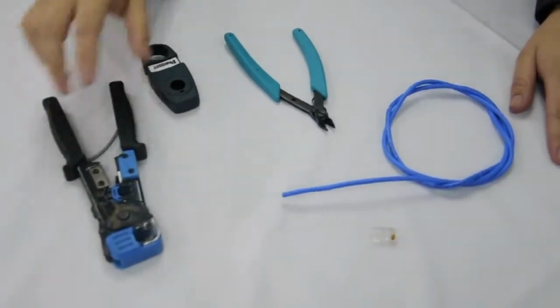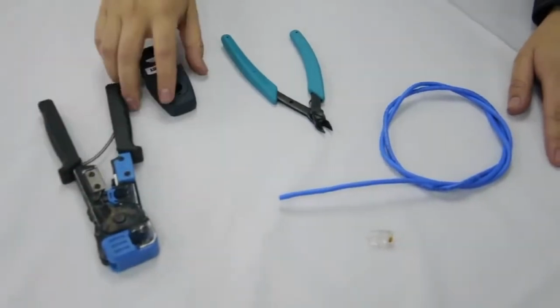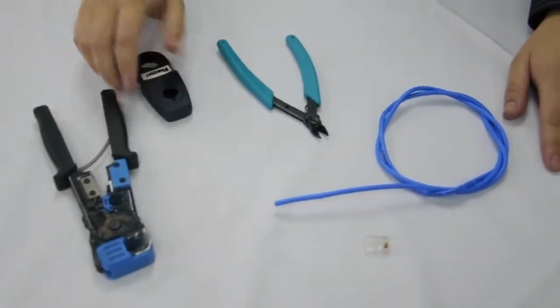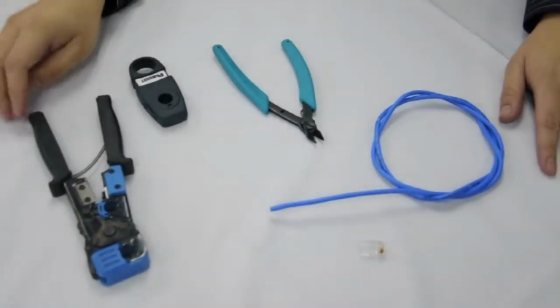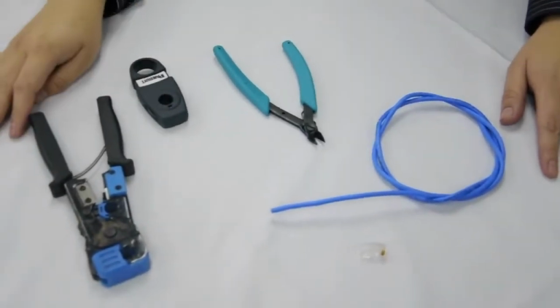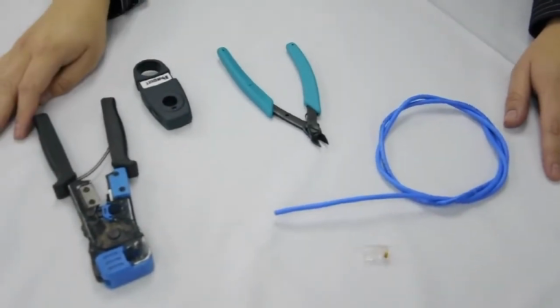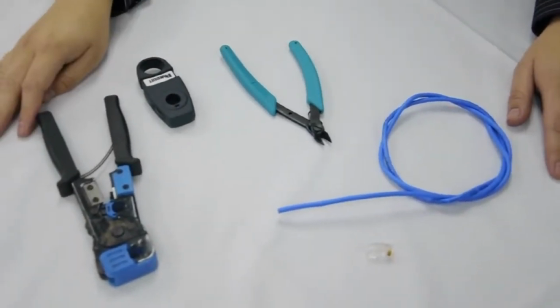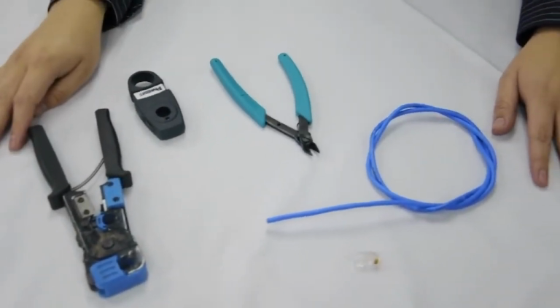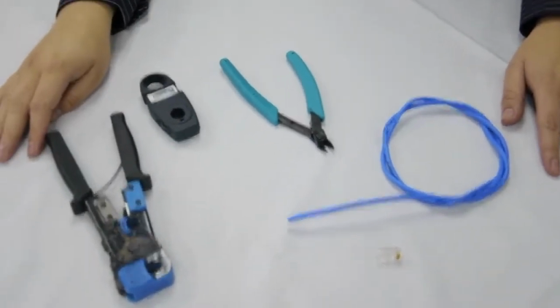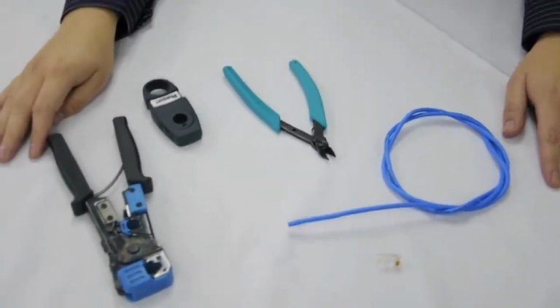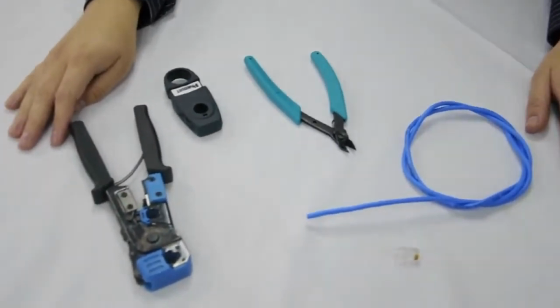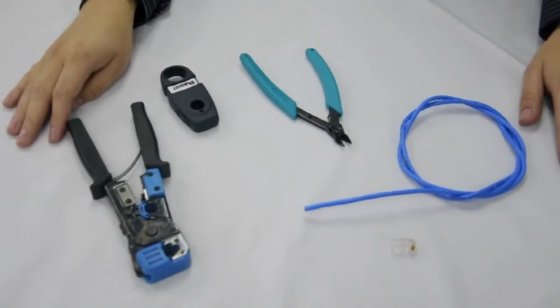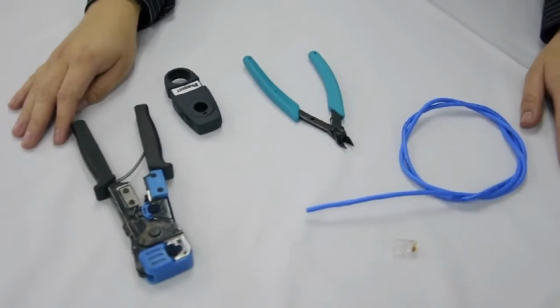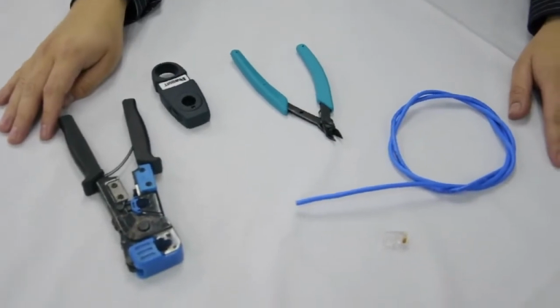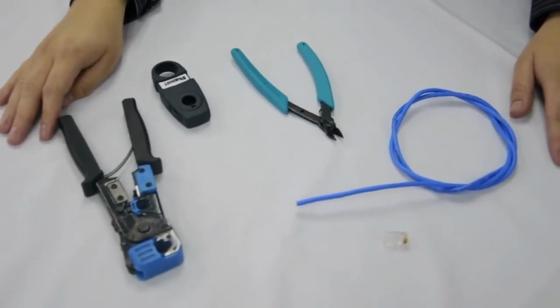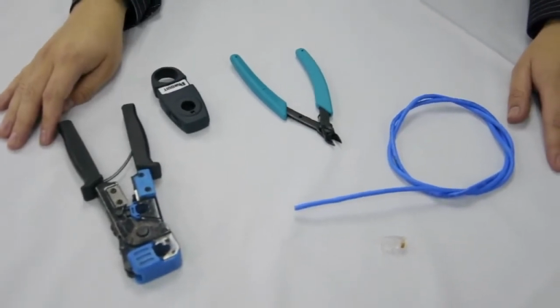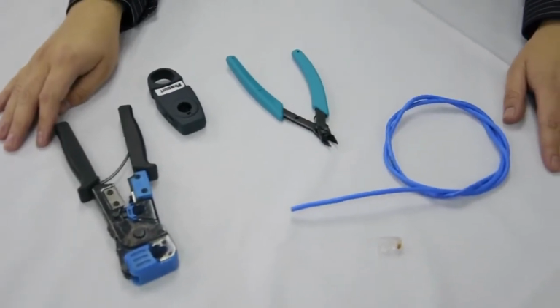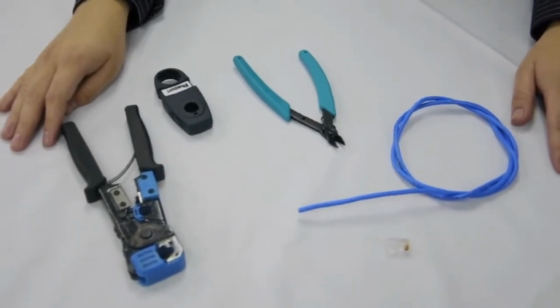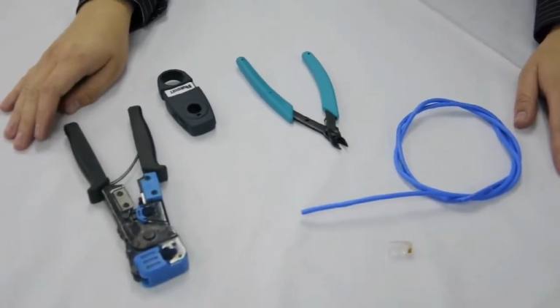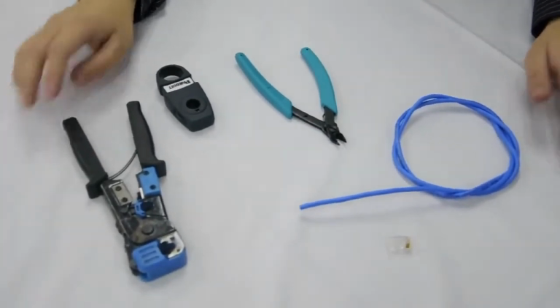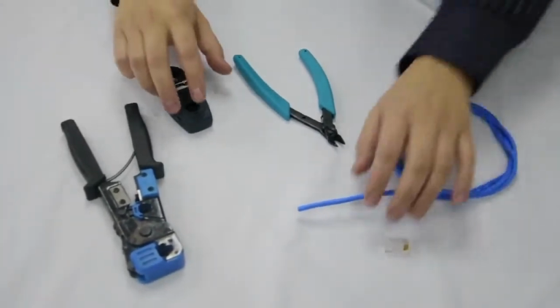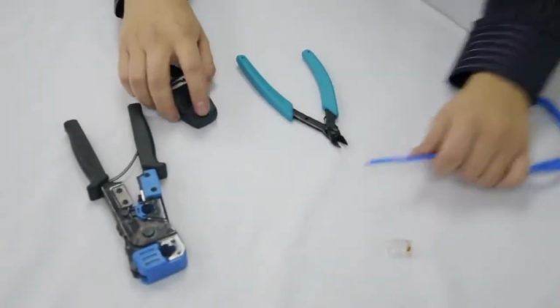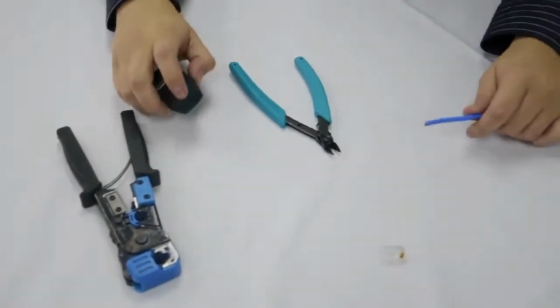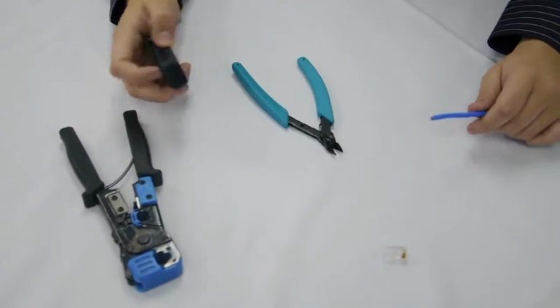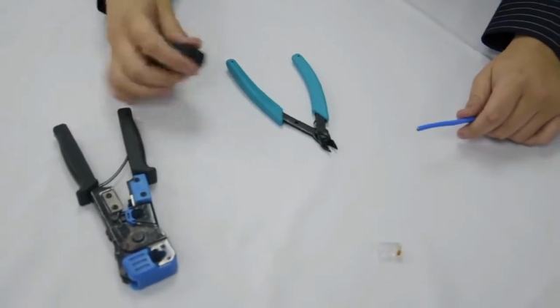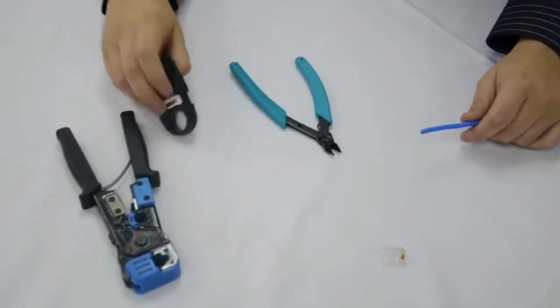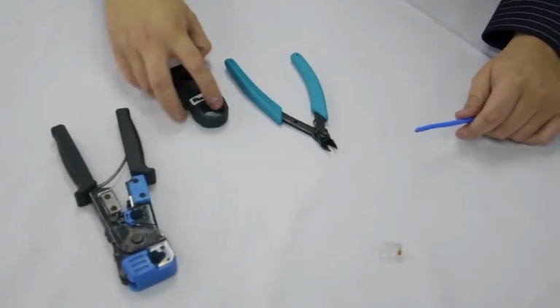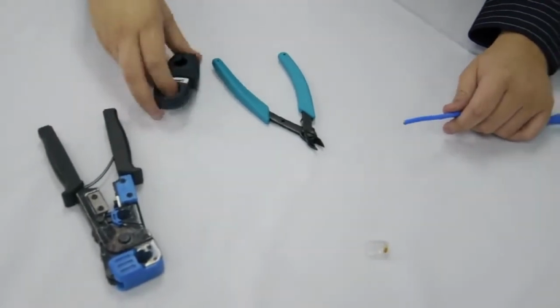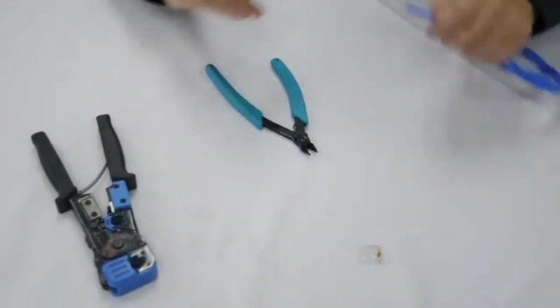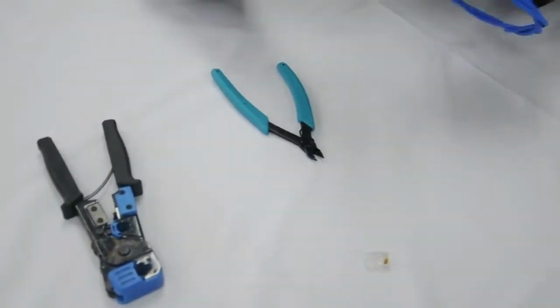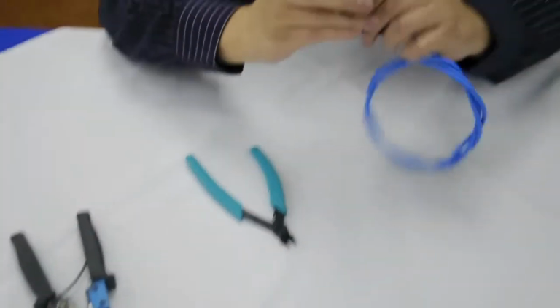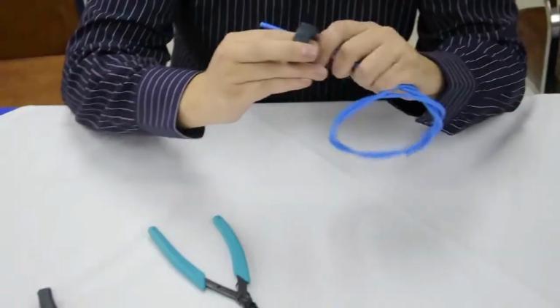The cable configurations are color based according to IEEE standards. First we will remove the cable sheath and expose our conductors.